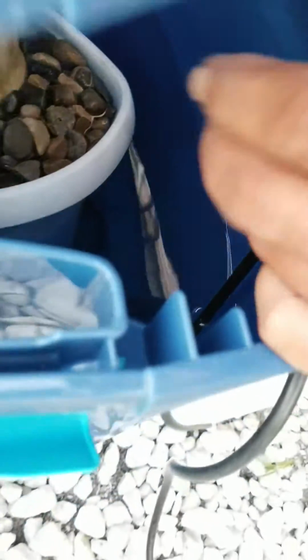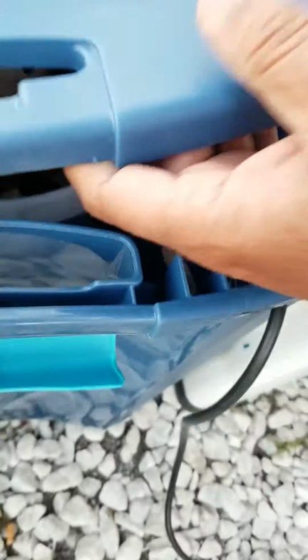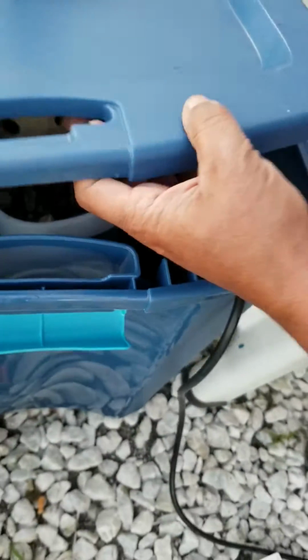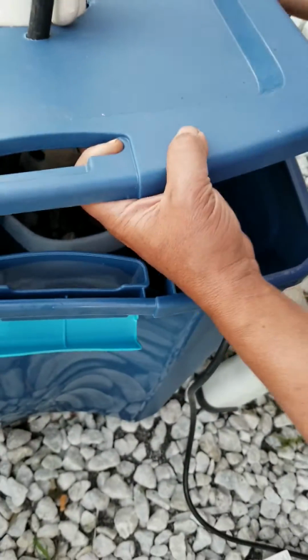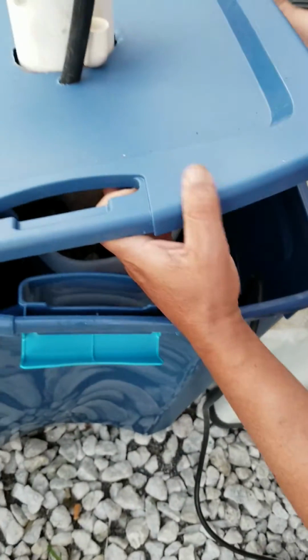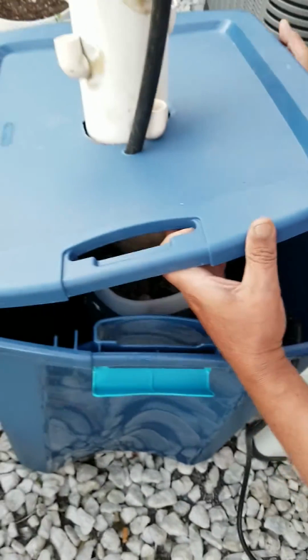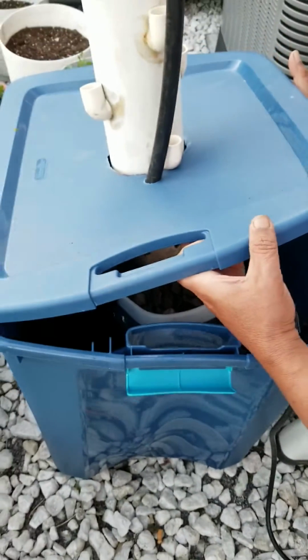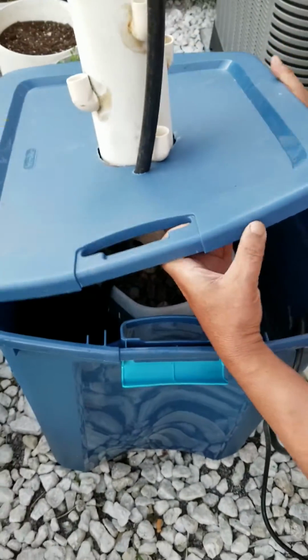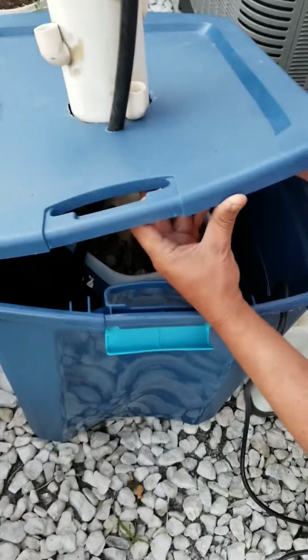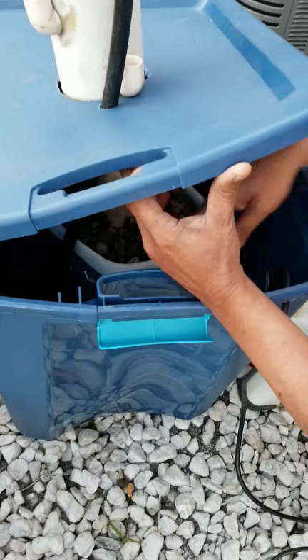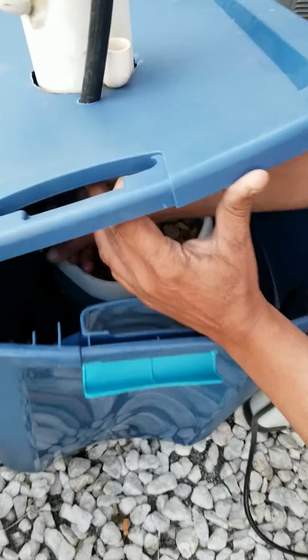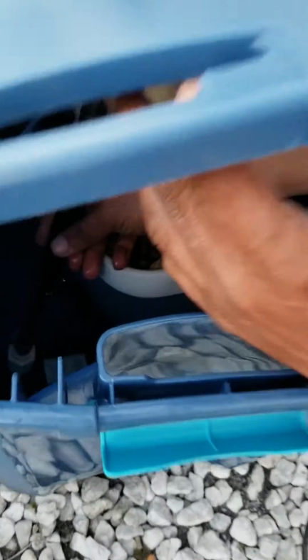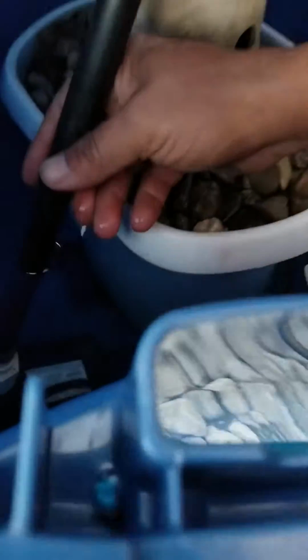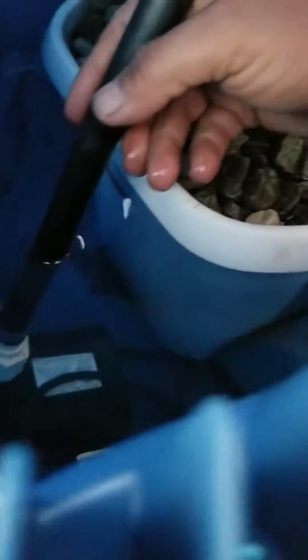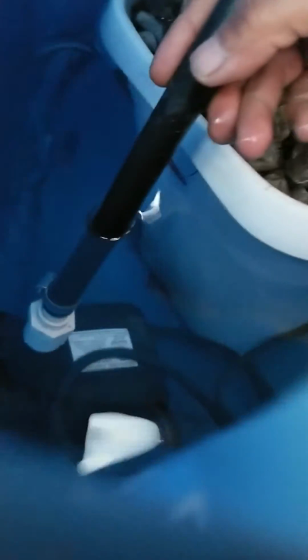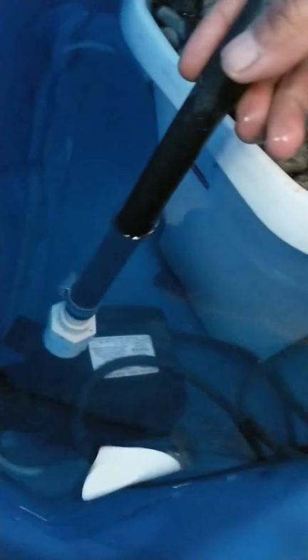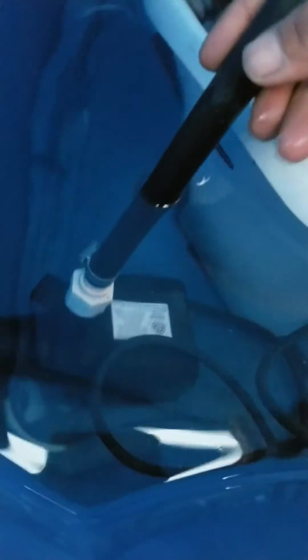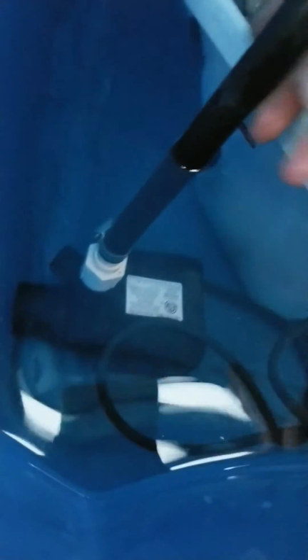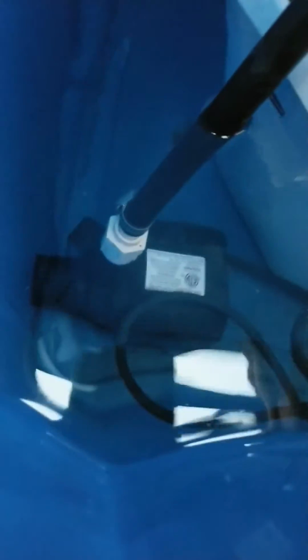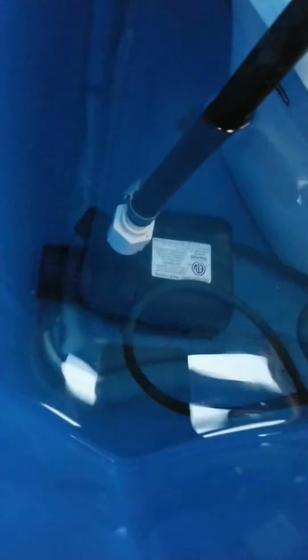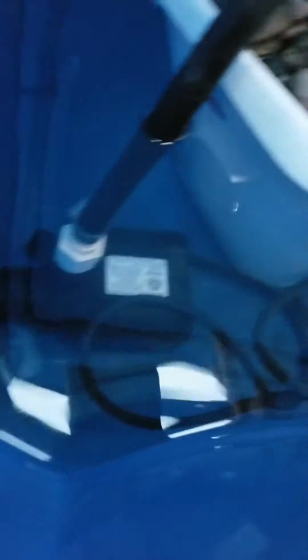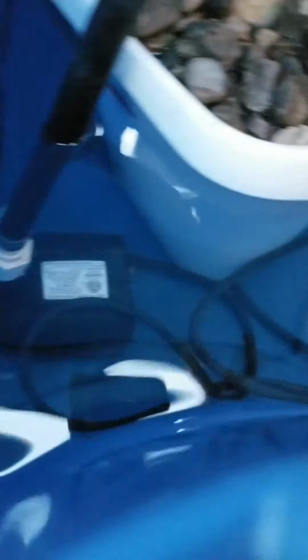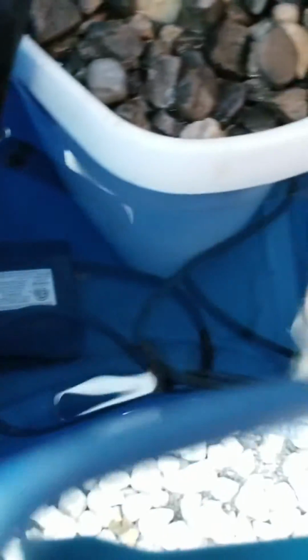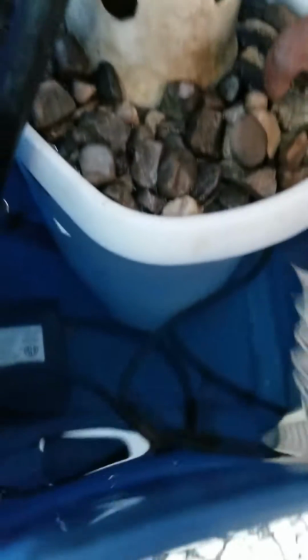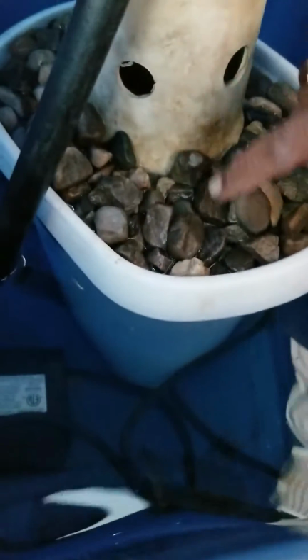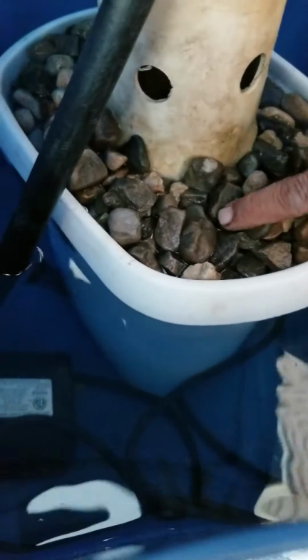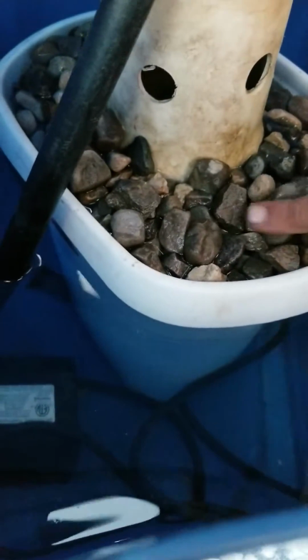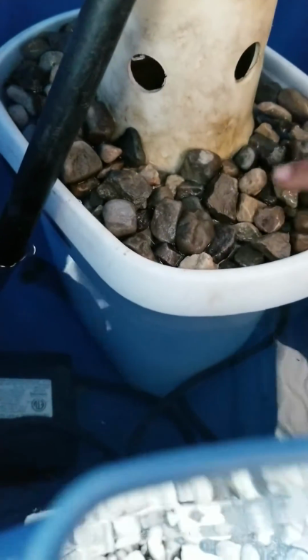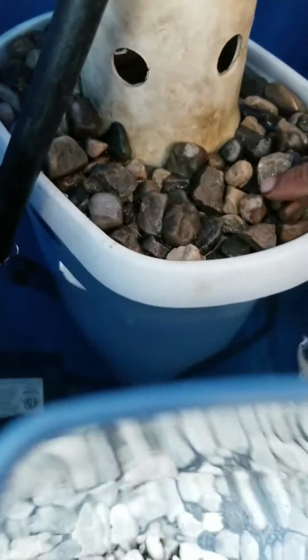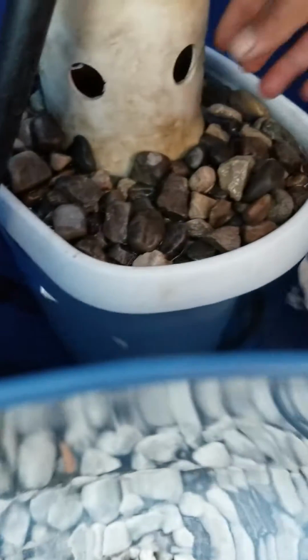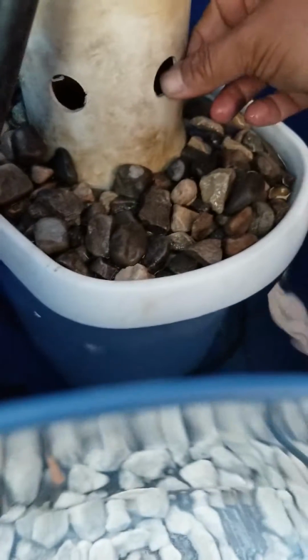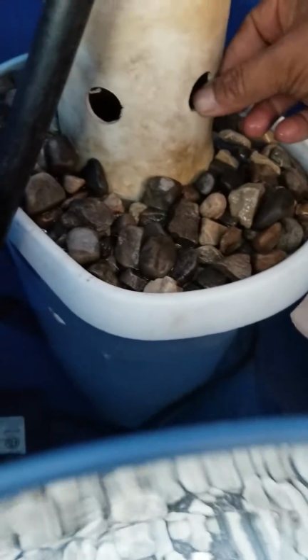Inside the bucket we have a submersible pump and another bucket in which we added rocks and put this tower garden inside it. The submersible pipe is attached outside.